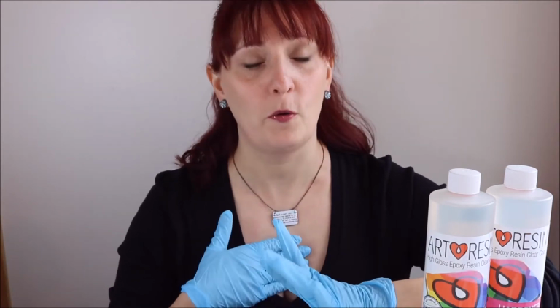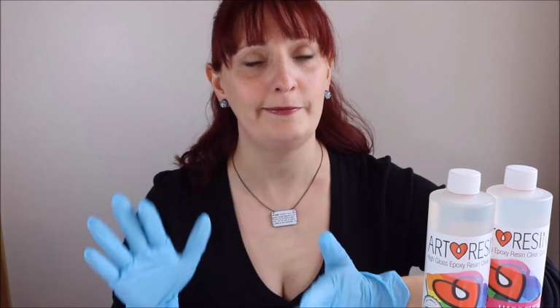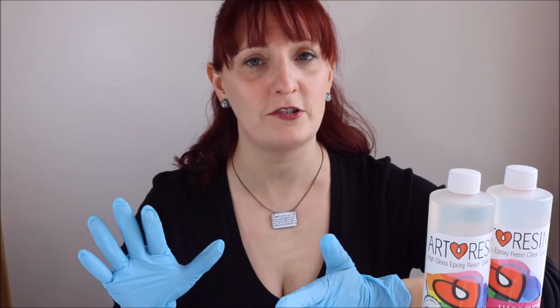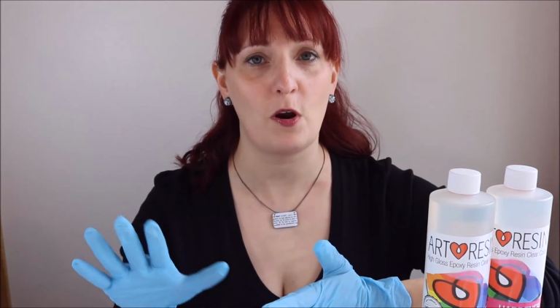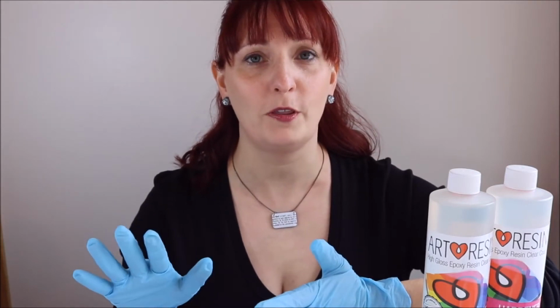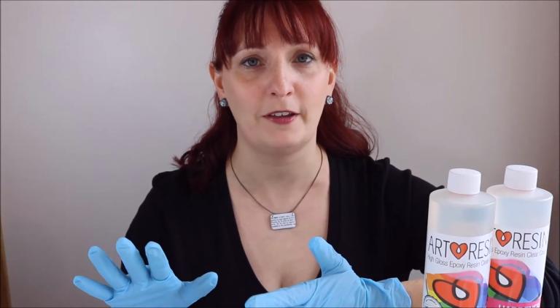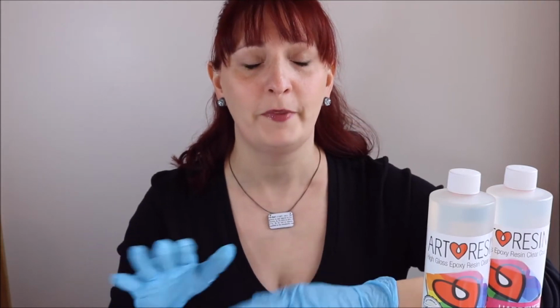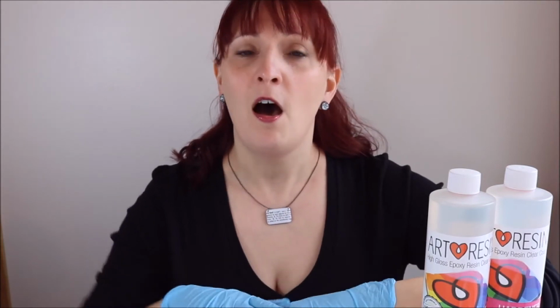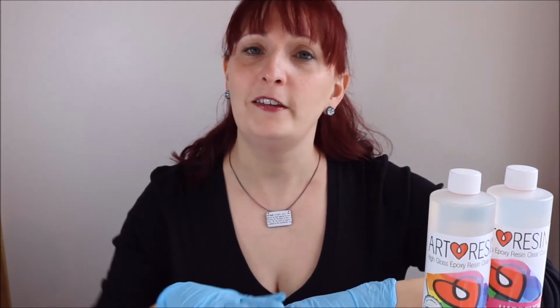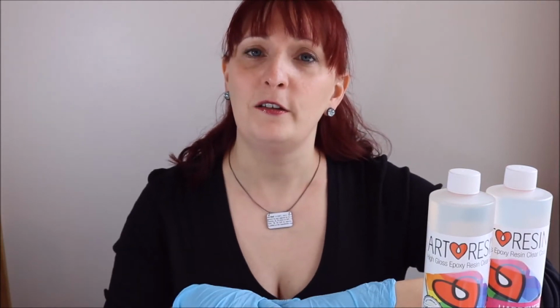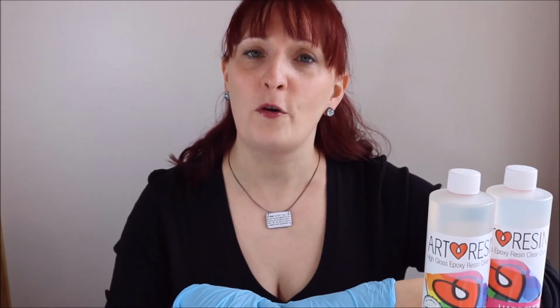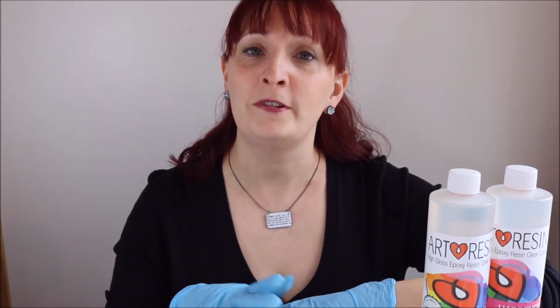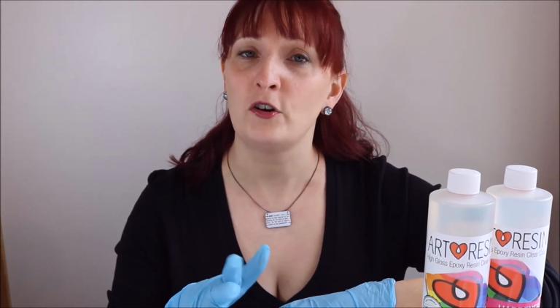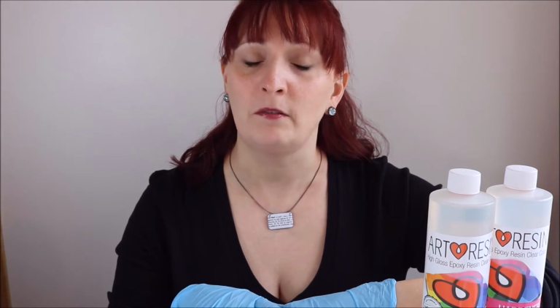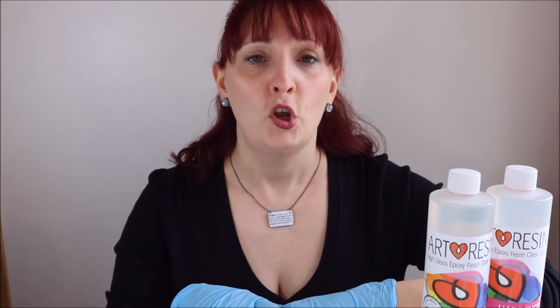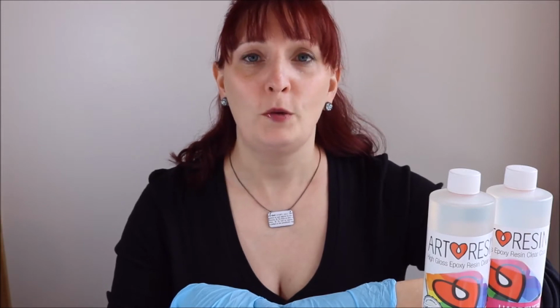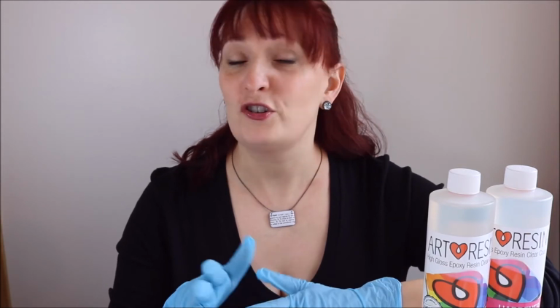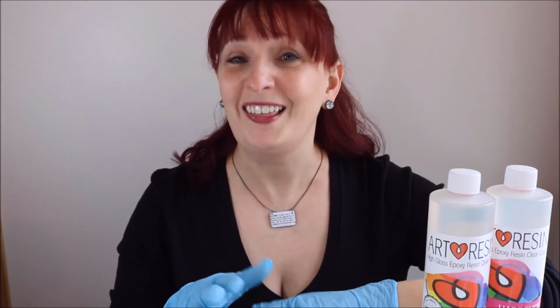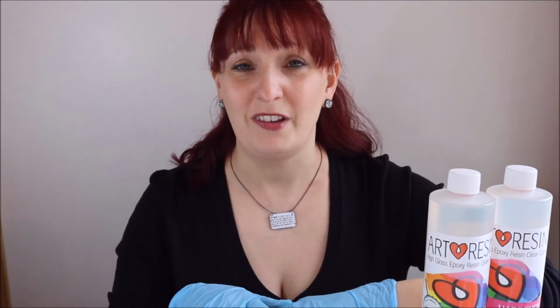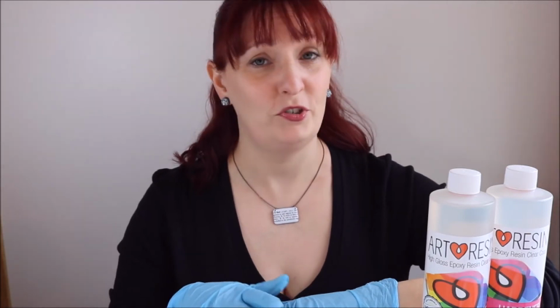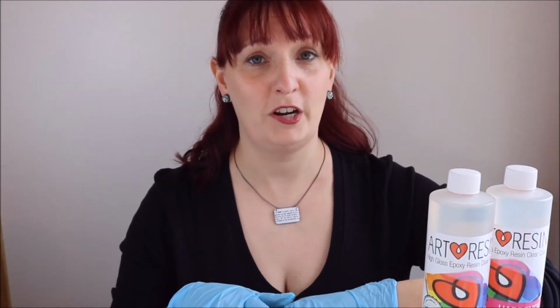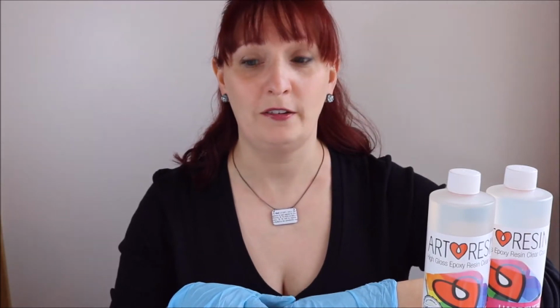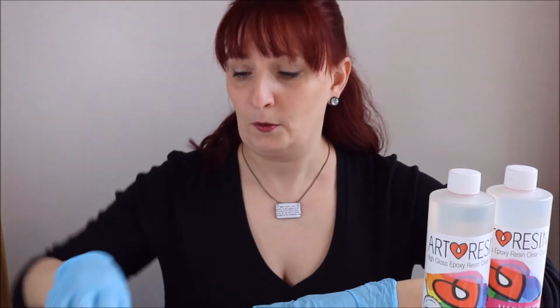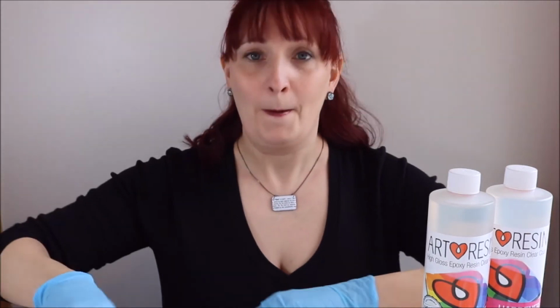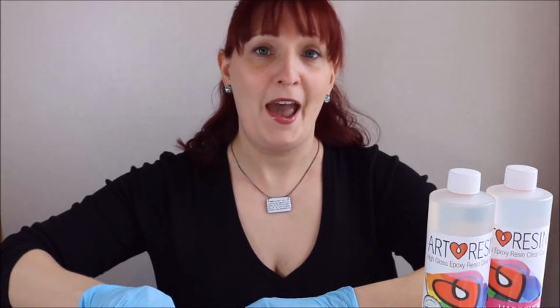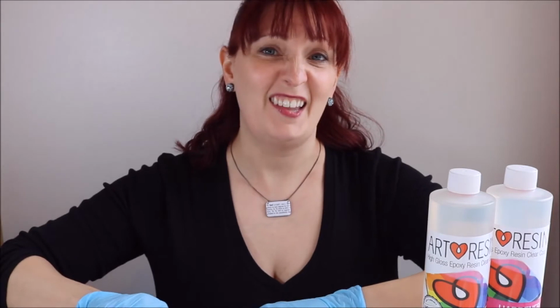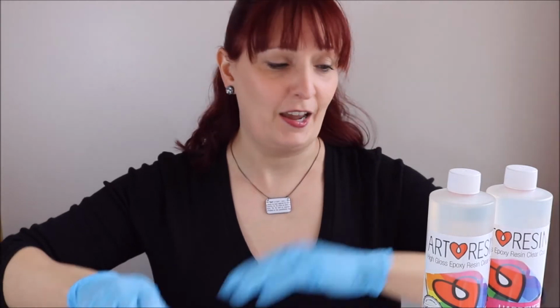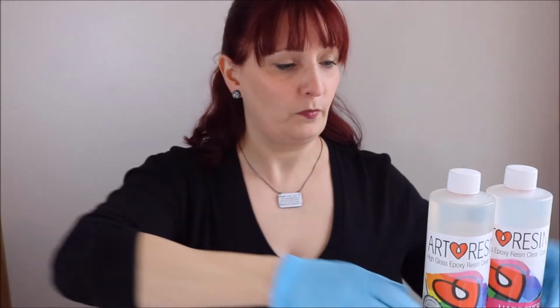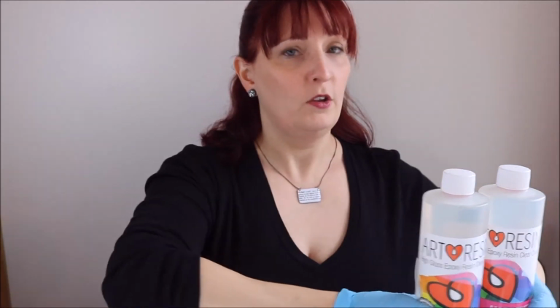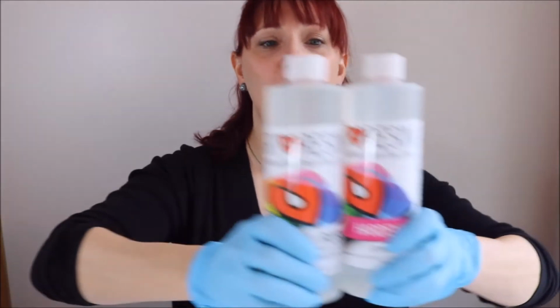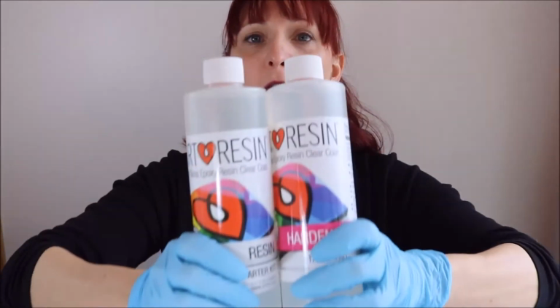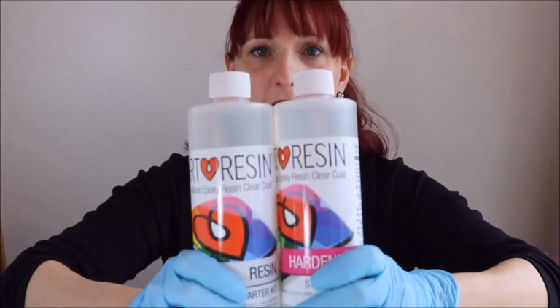No worries — no dictionaries were harmed during the process. All it is is photo paper set under resin. It could be a picture of anything you take: dictionaries, pets, anything. So I'm using ArtResin today.